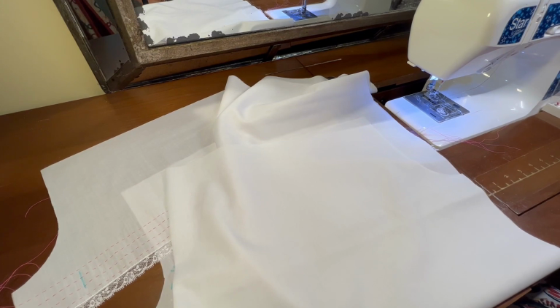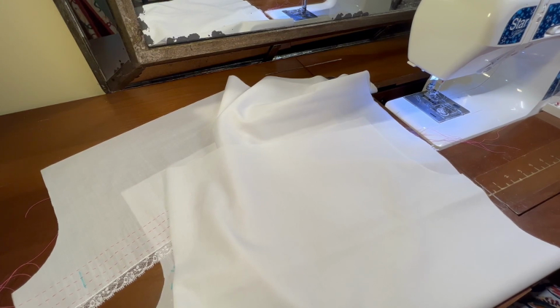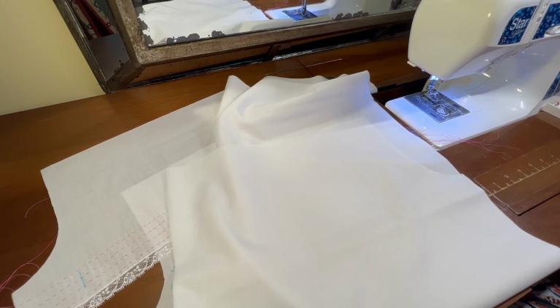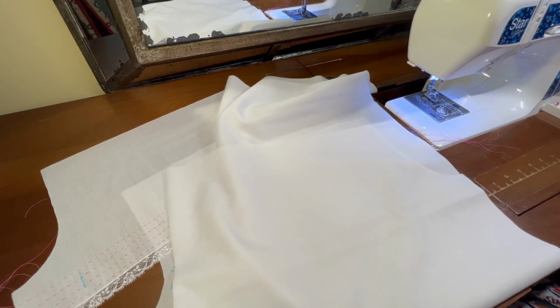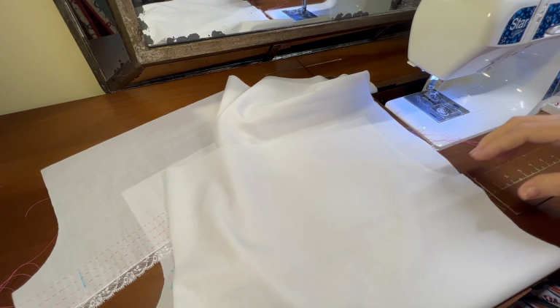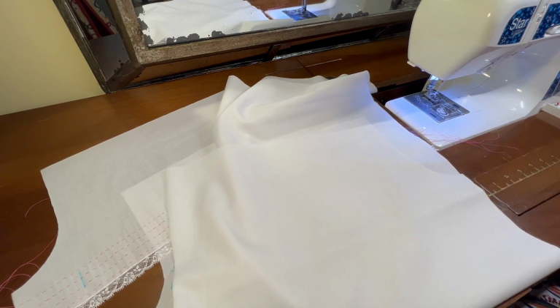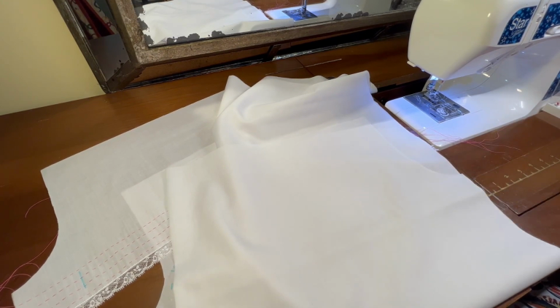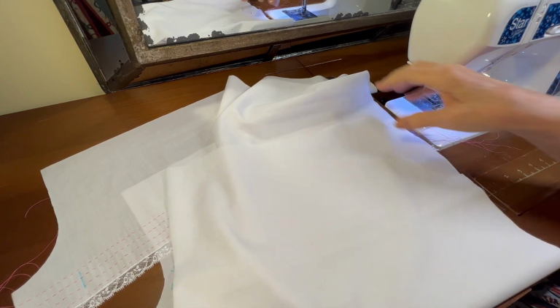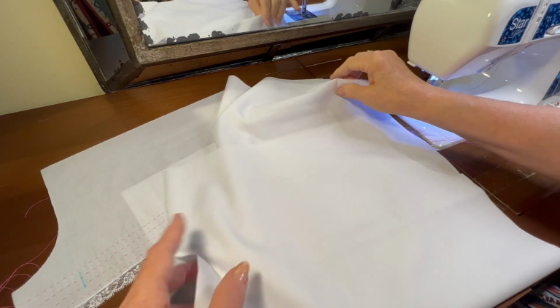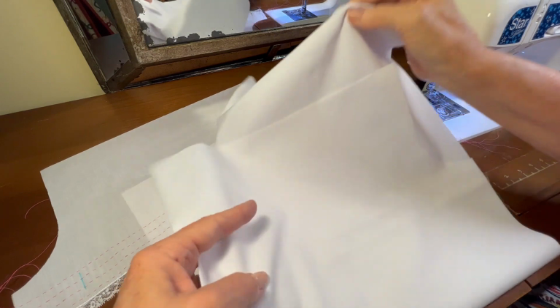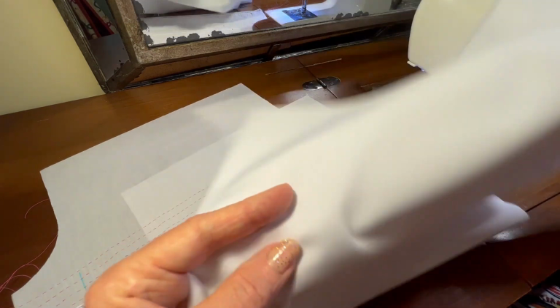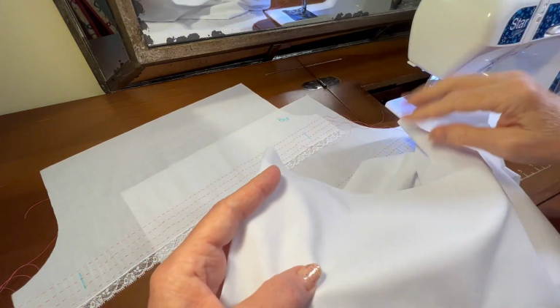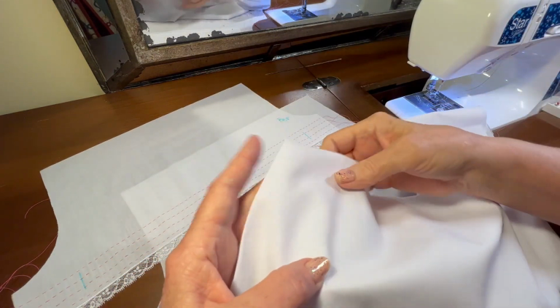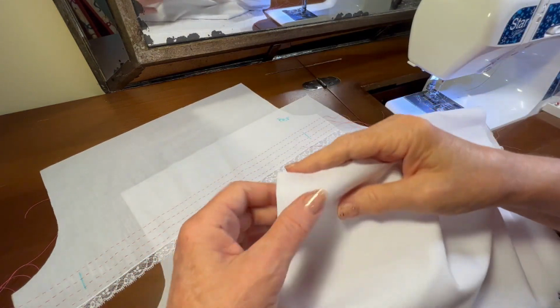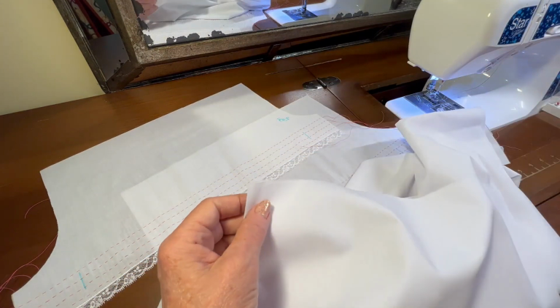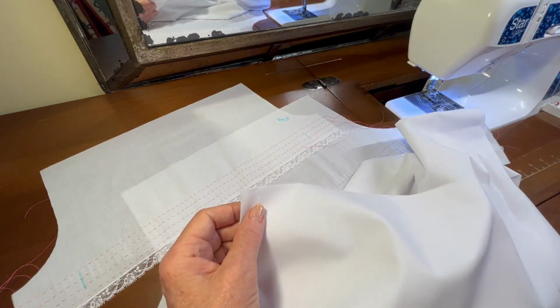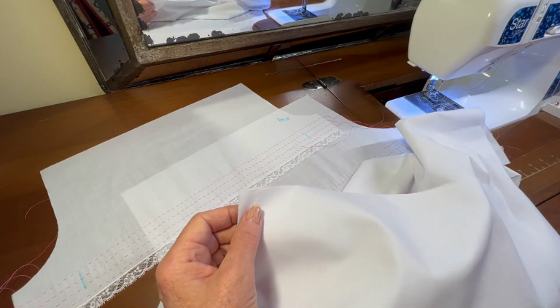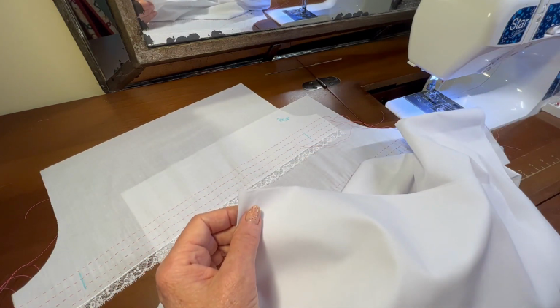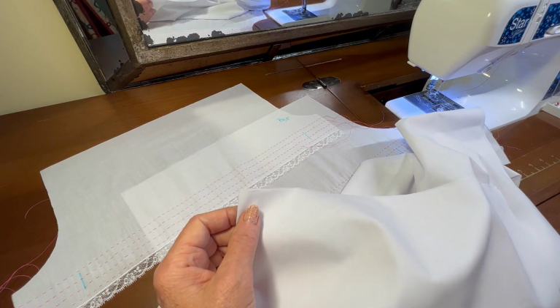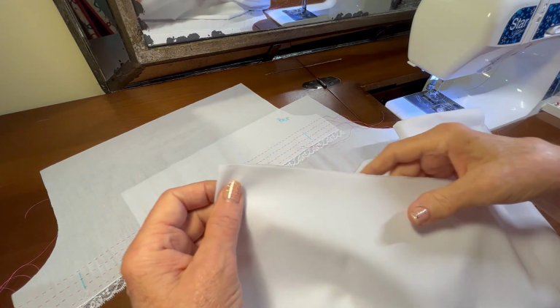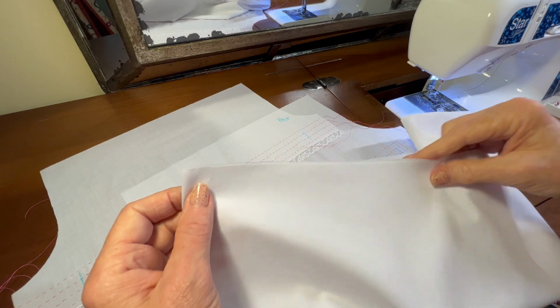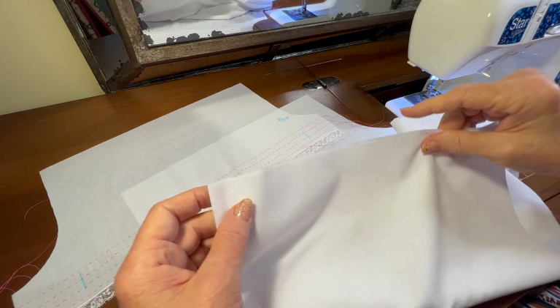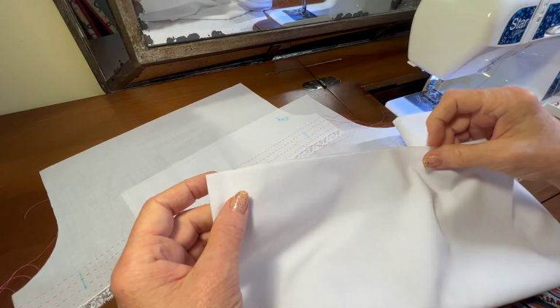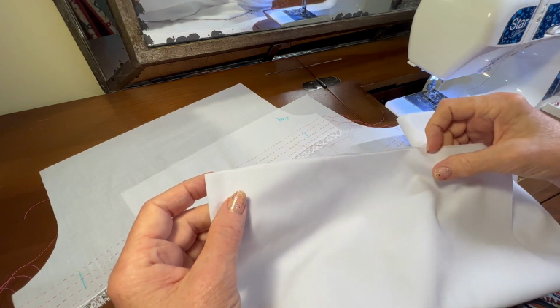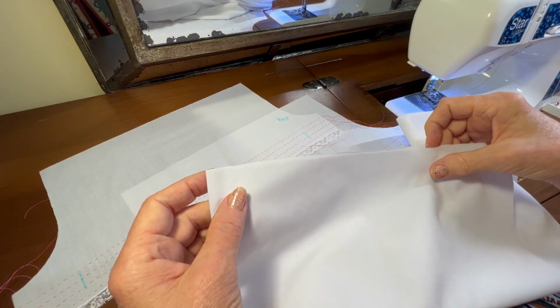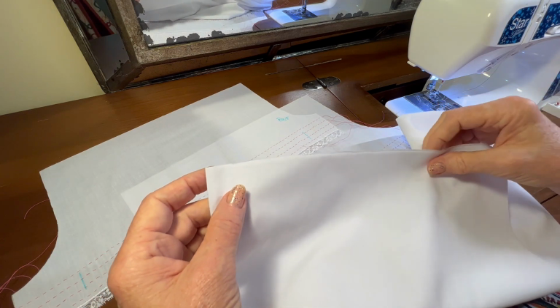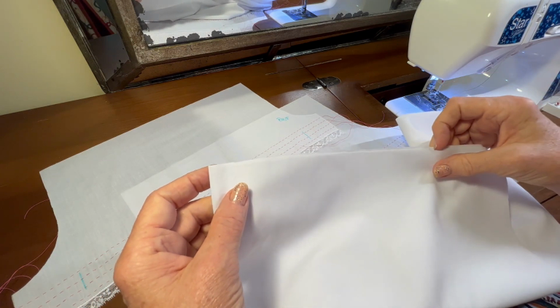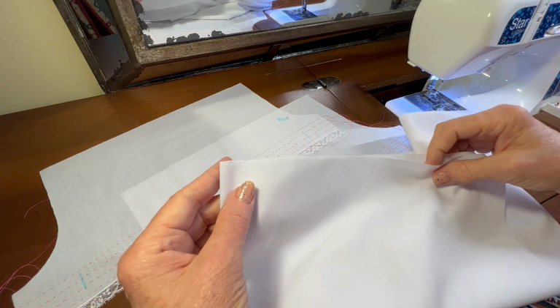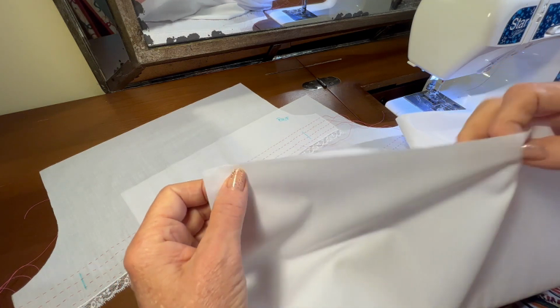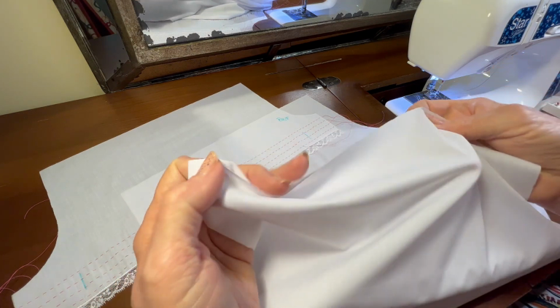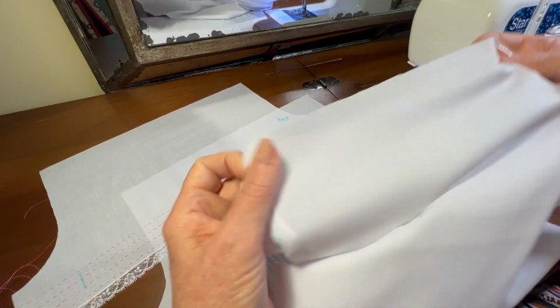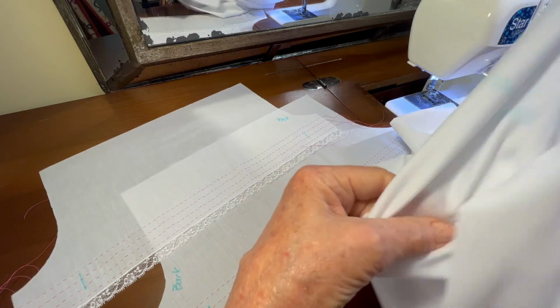Hello, welcome to Oxford Heirlooms. Today we're going to begin to sew the dress together so that we can pleat it. We need to attach the sleeves to the front pattern piece and also to the back pattern pieces.